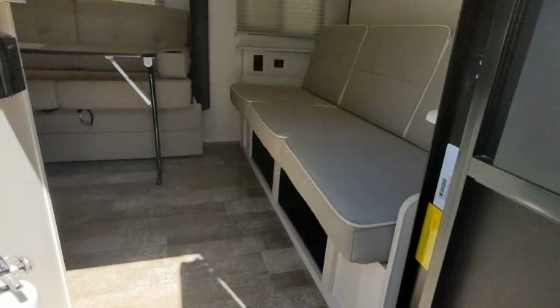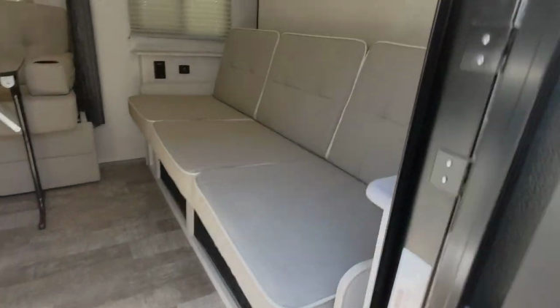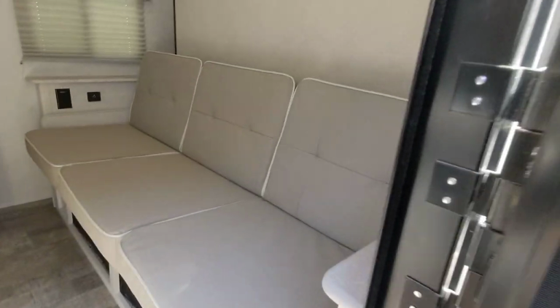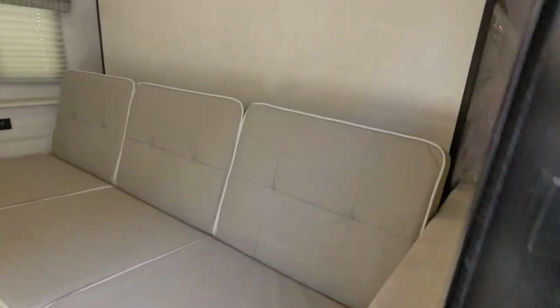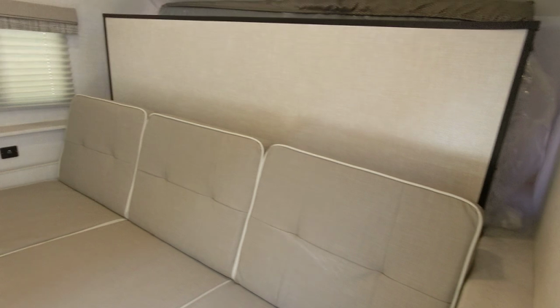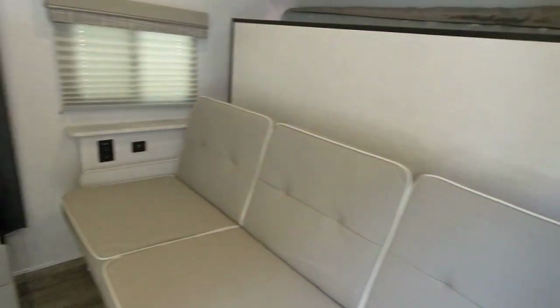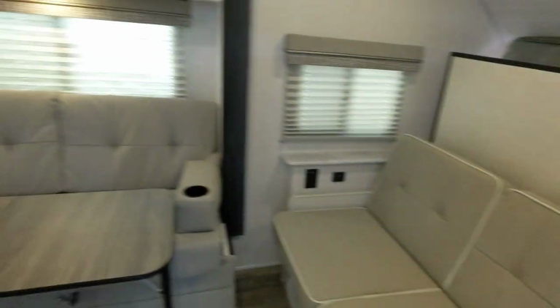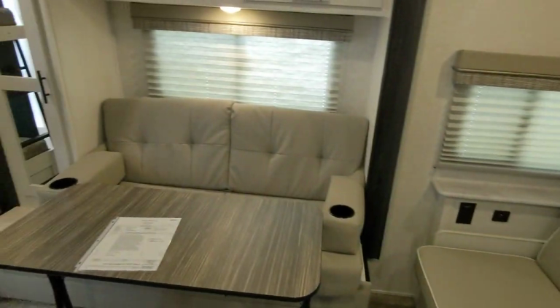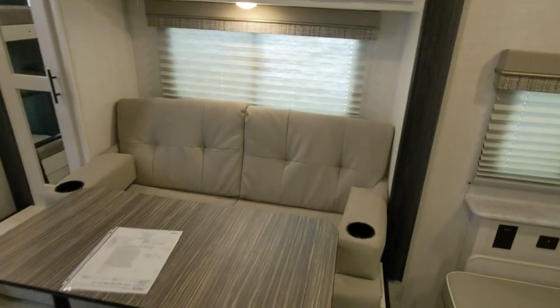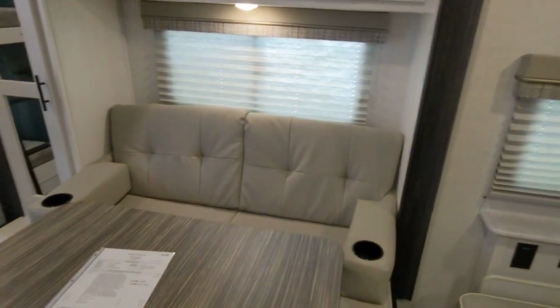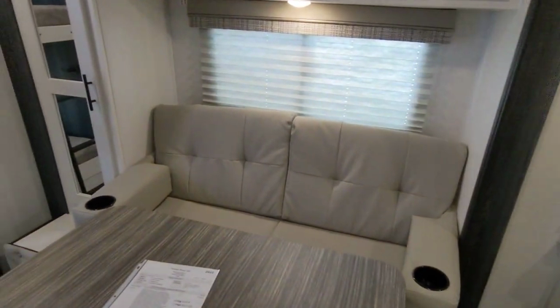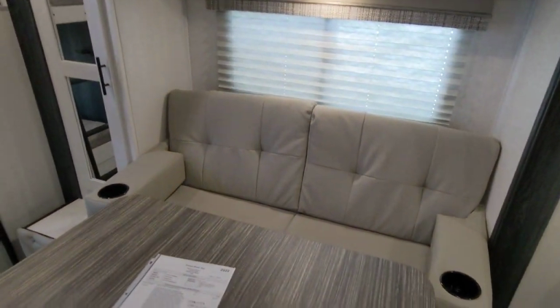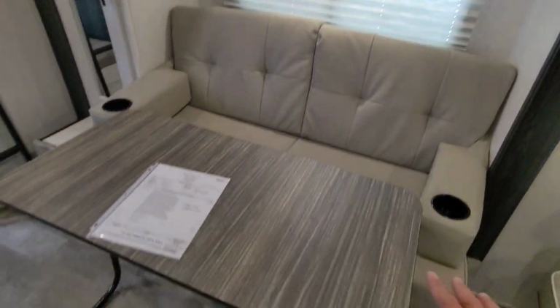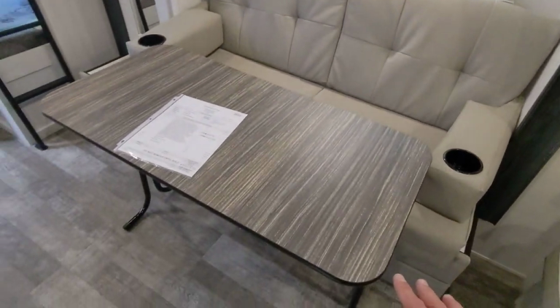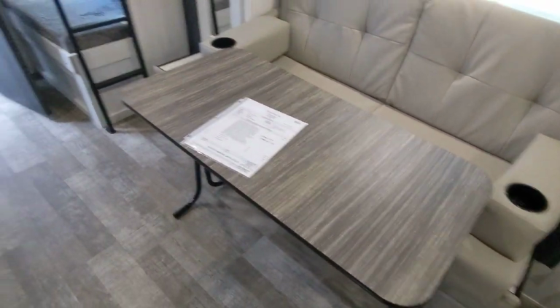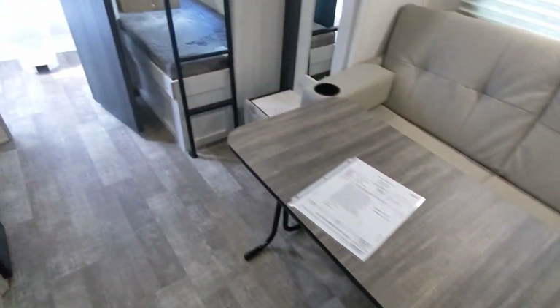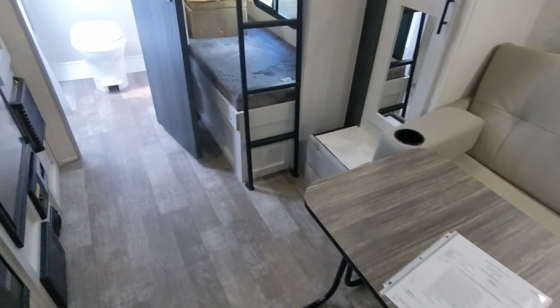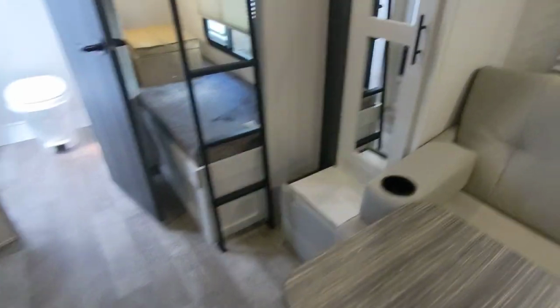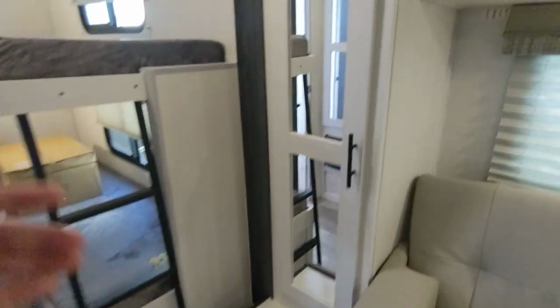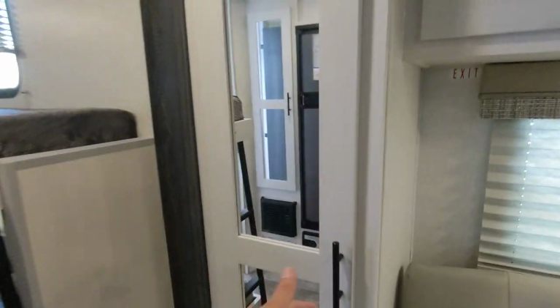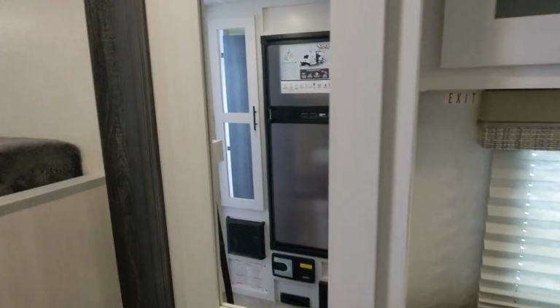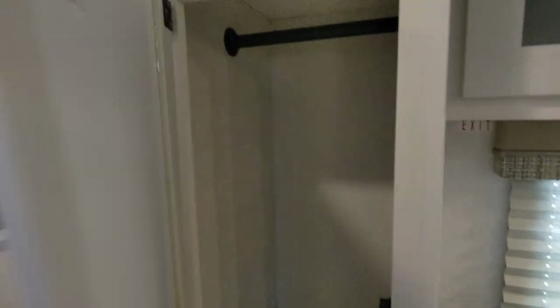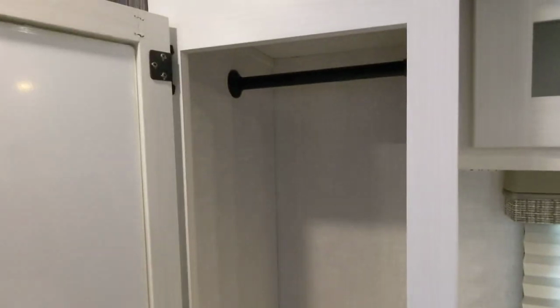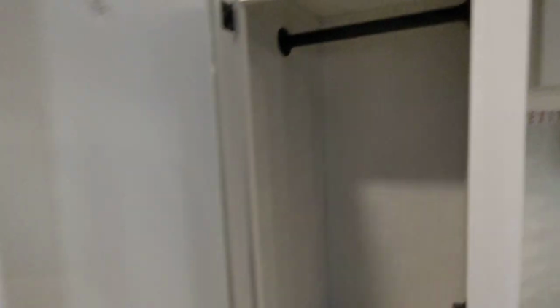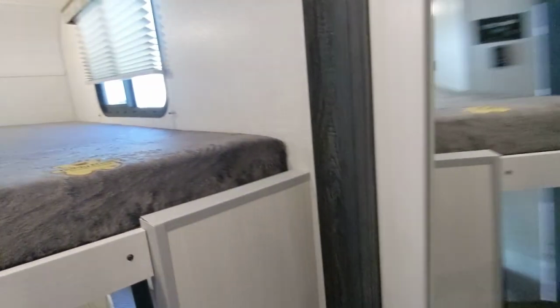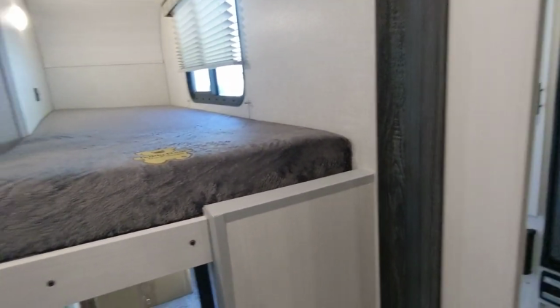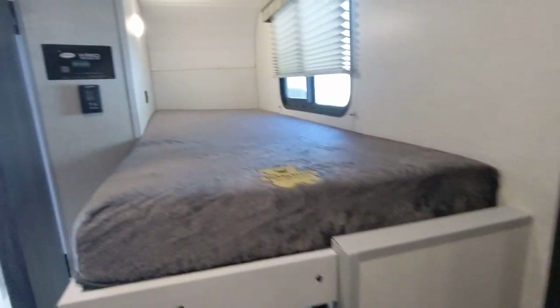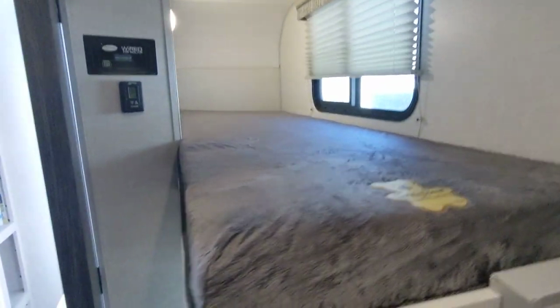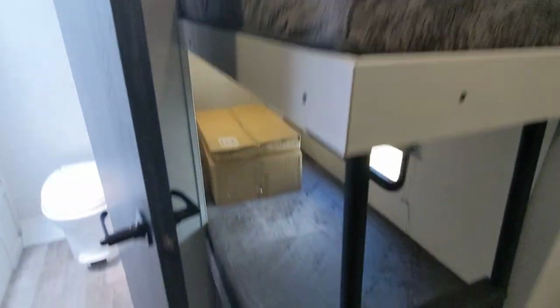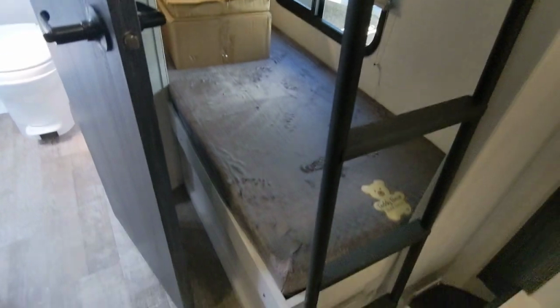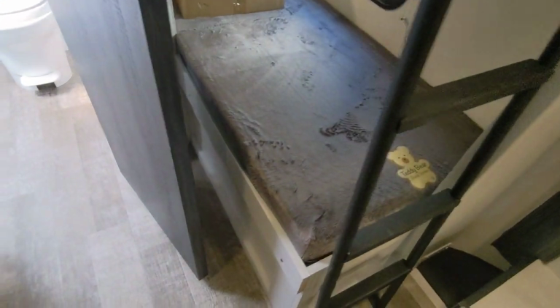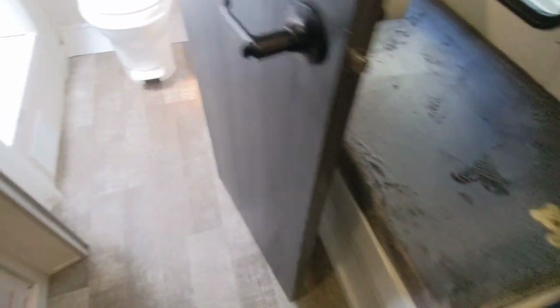Coming up front we have a murphy bed. This is a slide that has a jackknife sofa and freestanding table. We also have storage here and one single bunk there and one single bunk there.